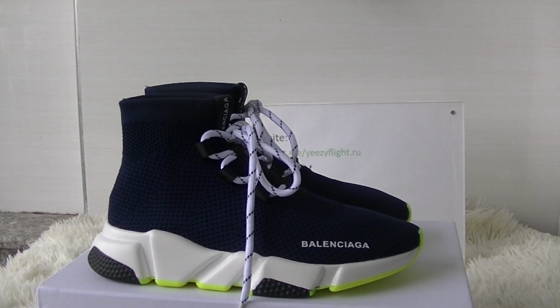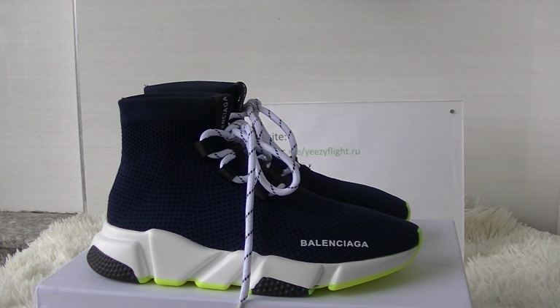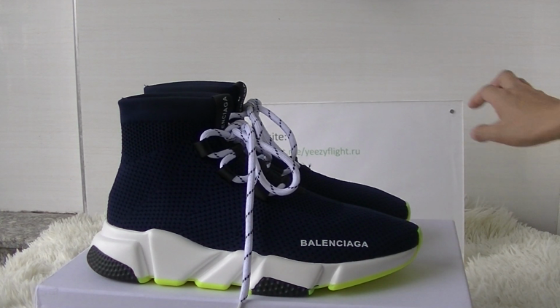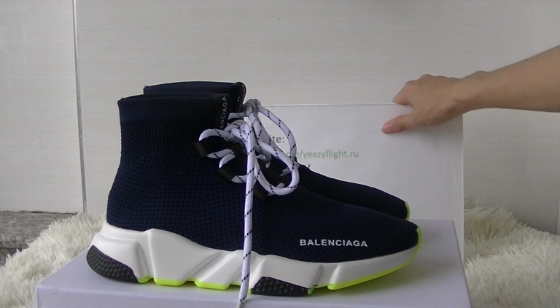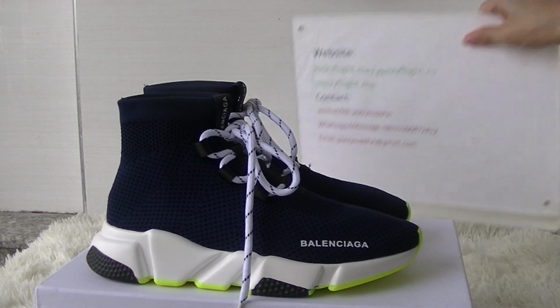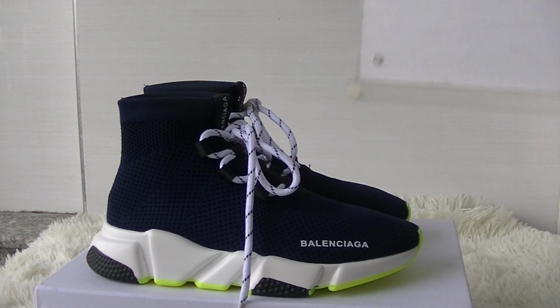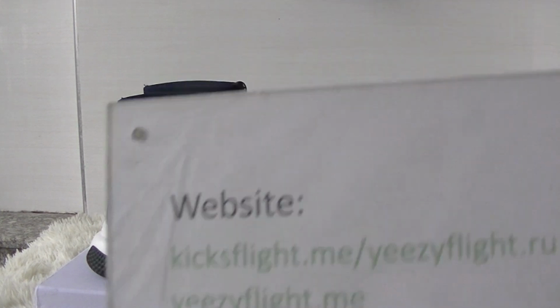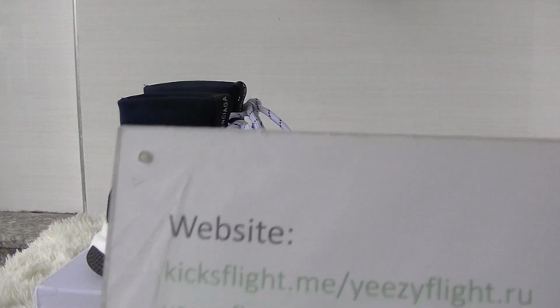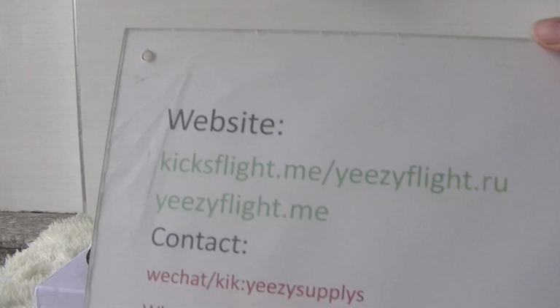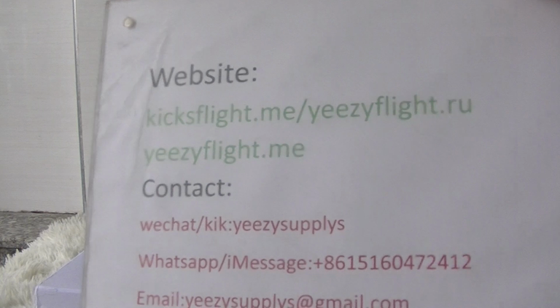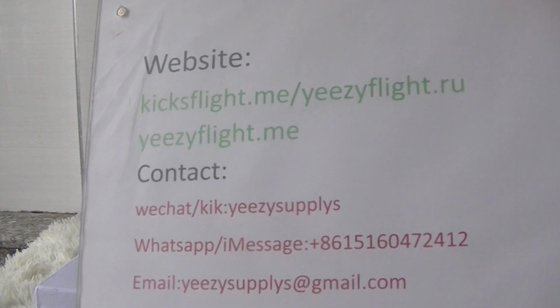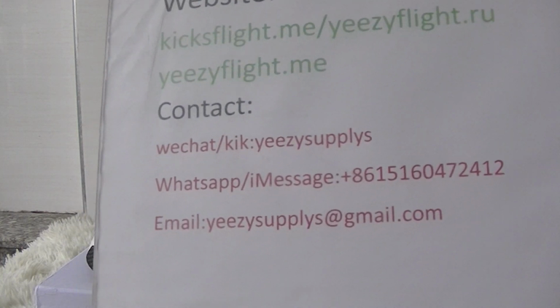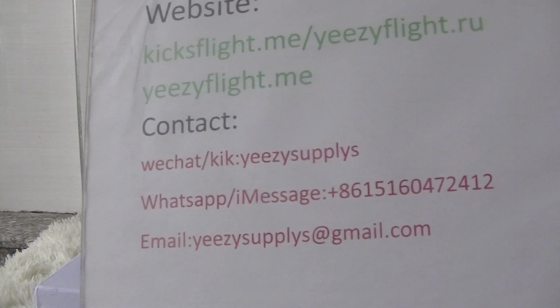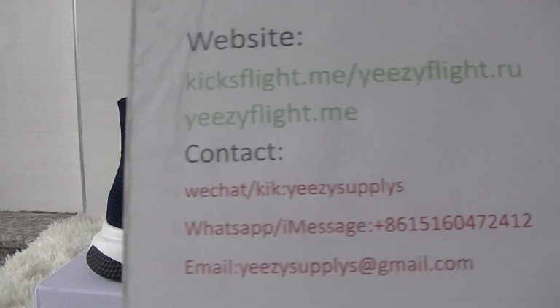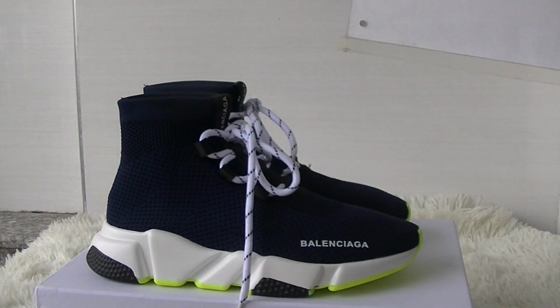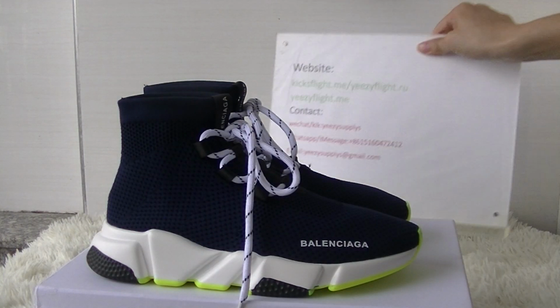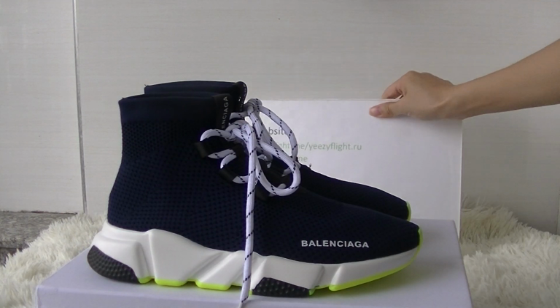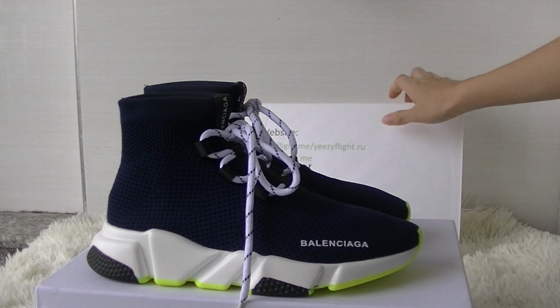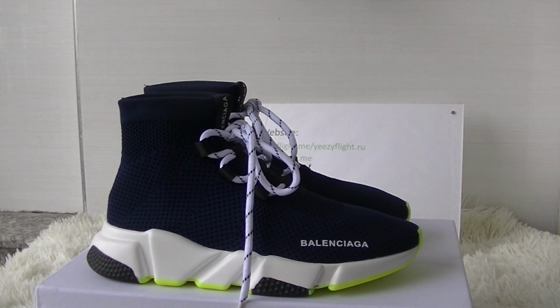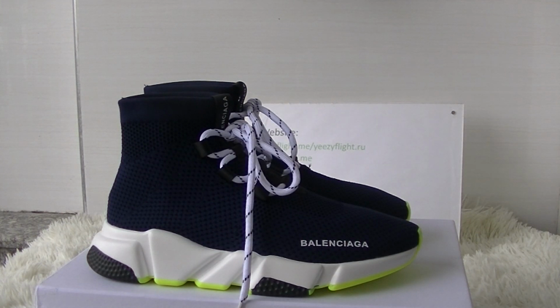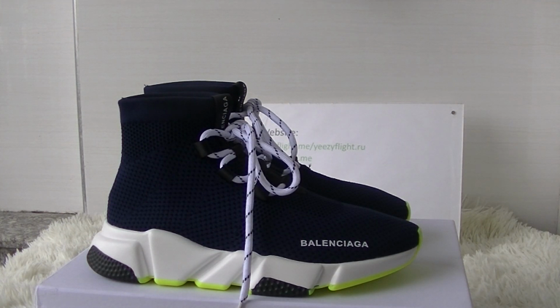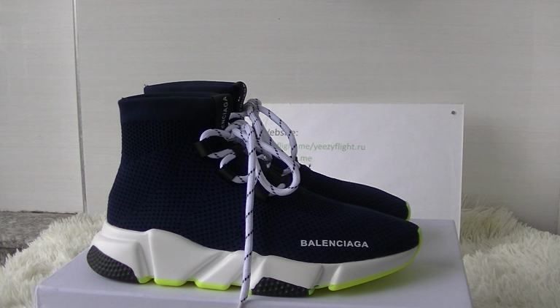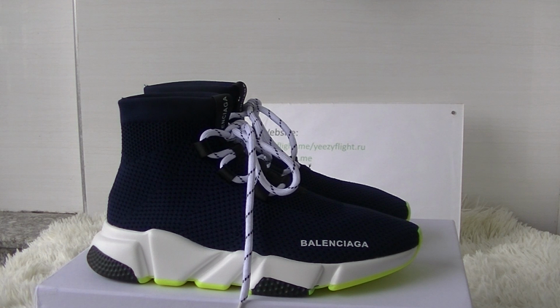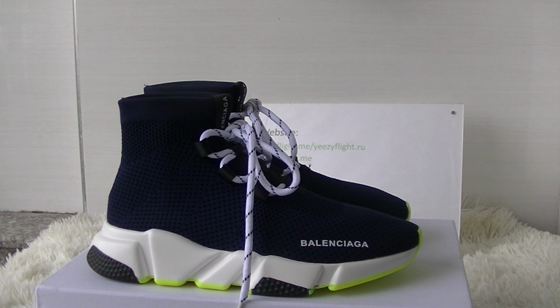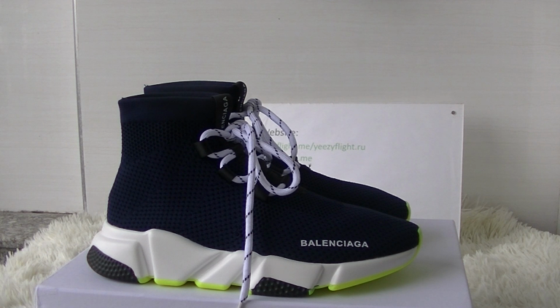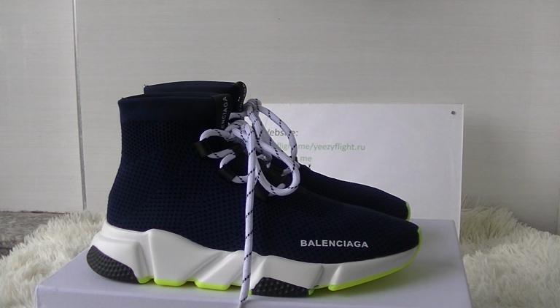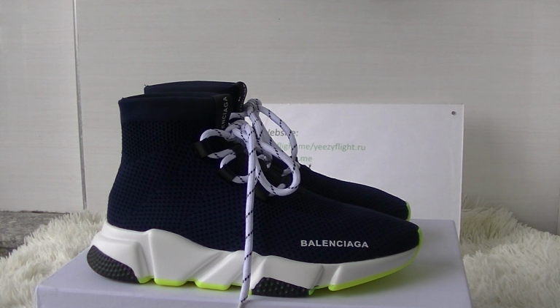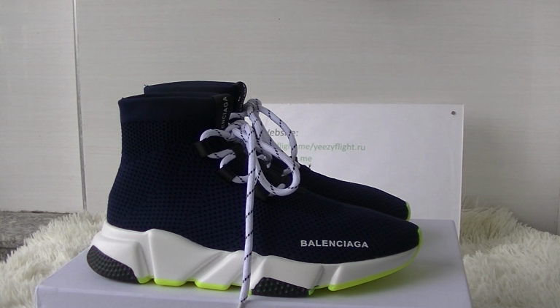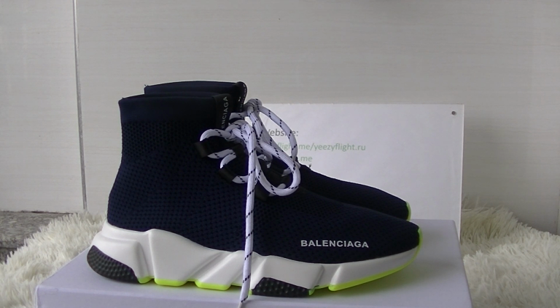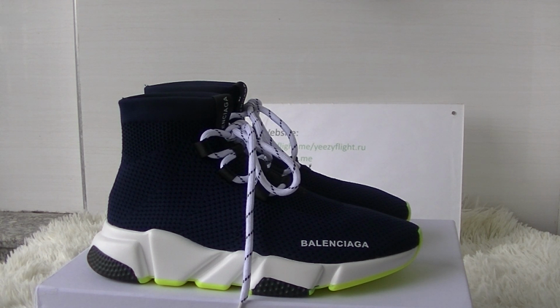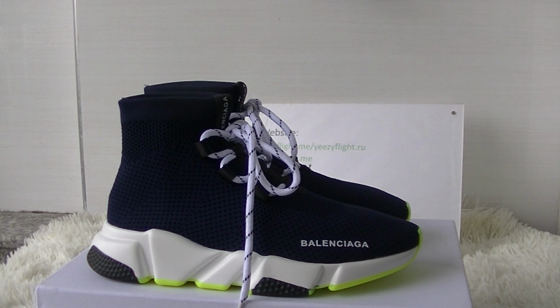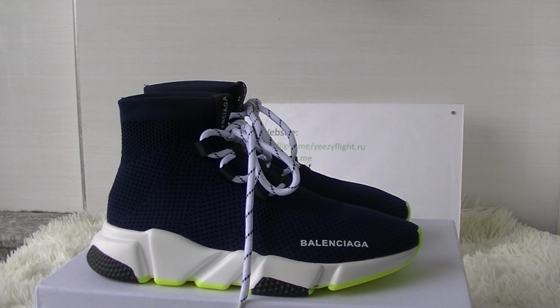Hello guys, welcome to my channel. This is HelloVlogic's friend, and ECFland are your customer service. Today I will do a review of the new version and the new colorway of Balenciaga sock trainers.